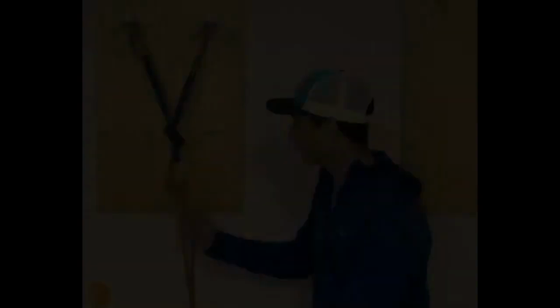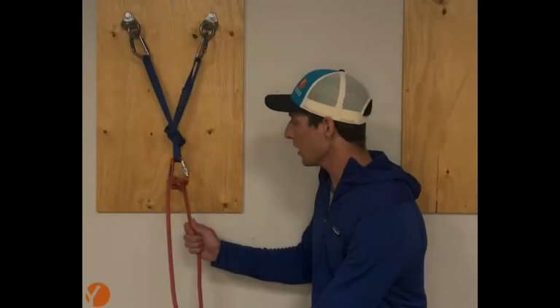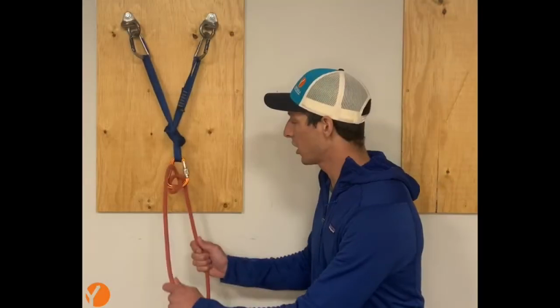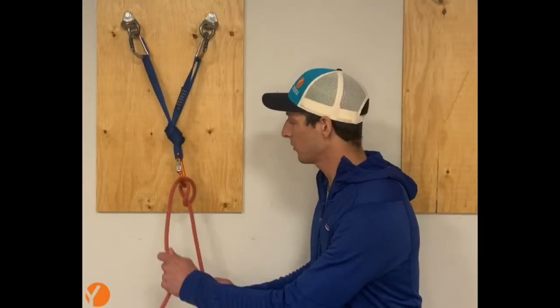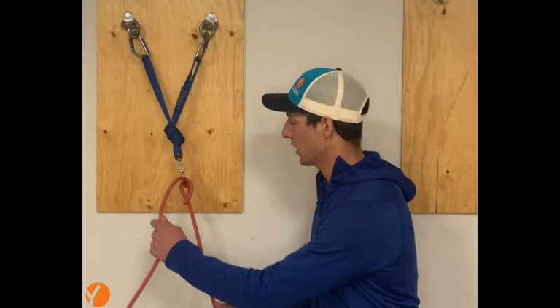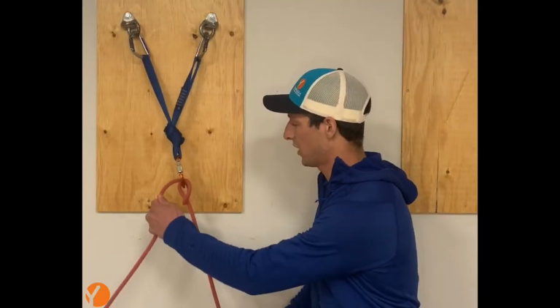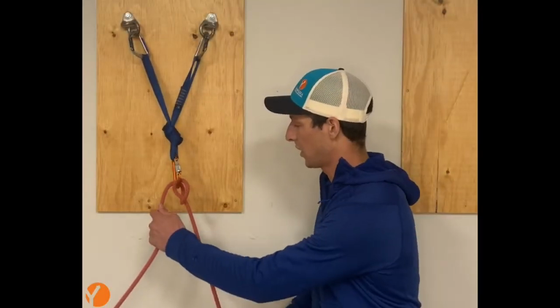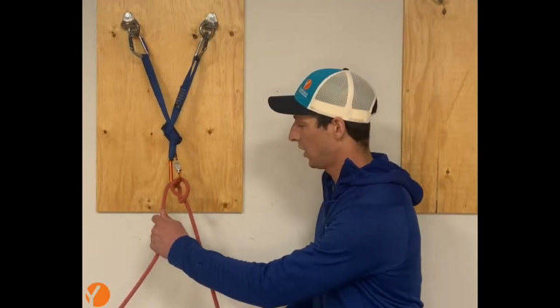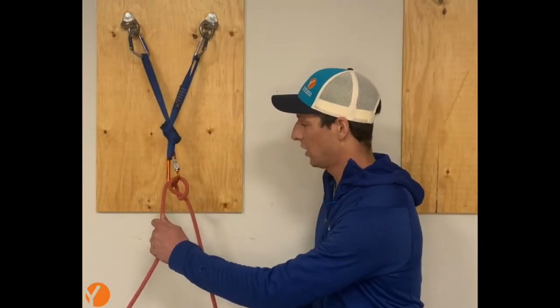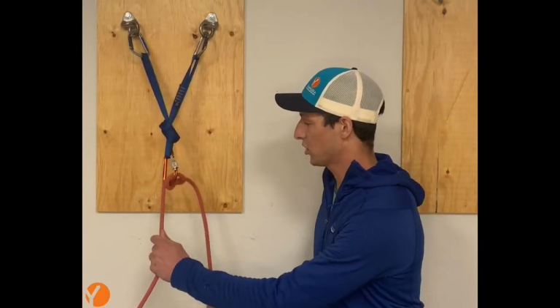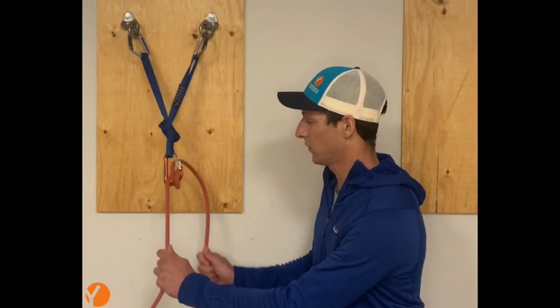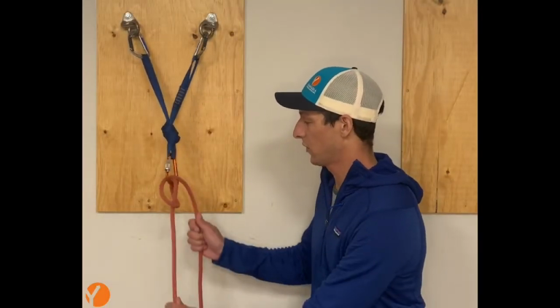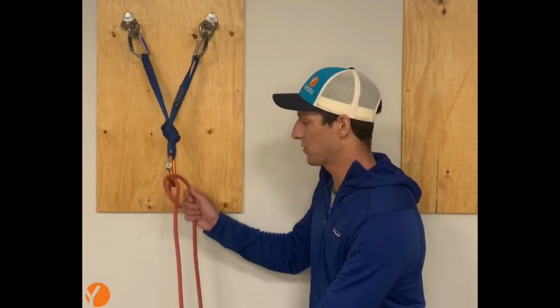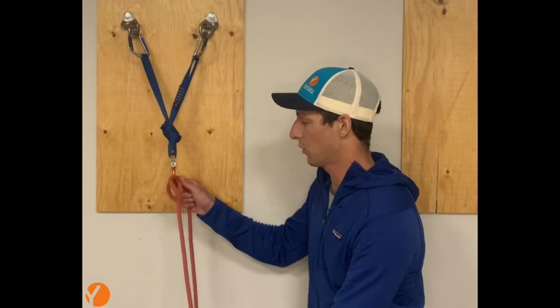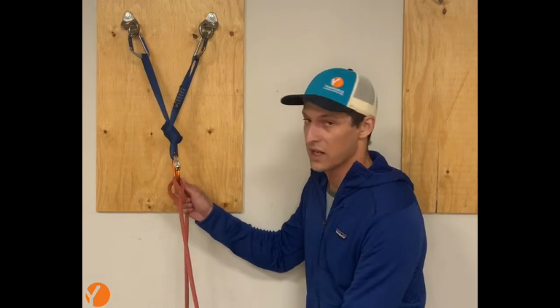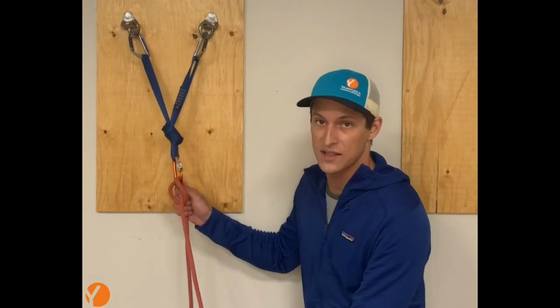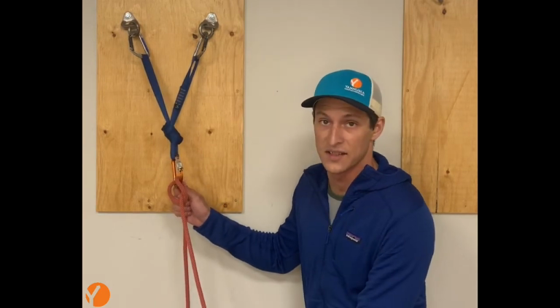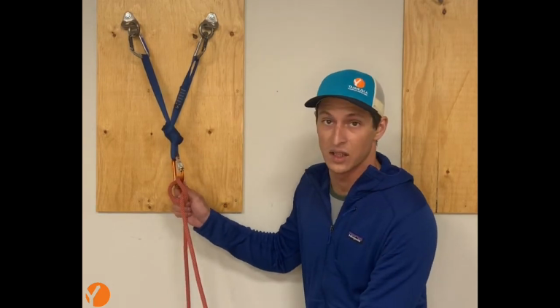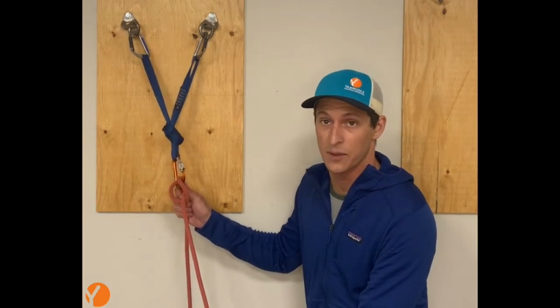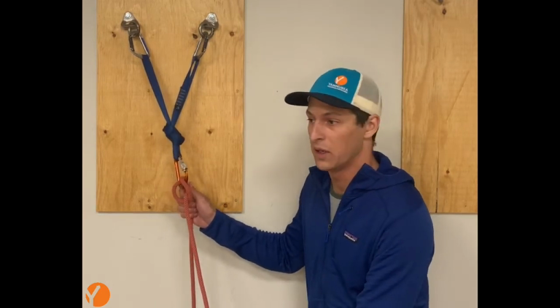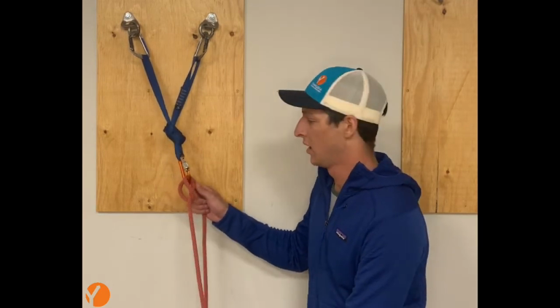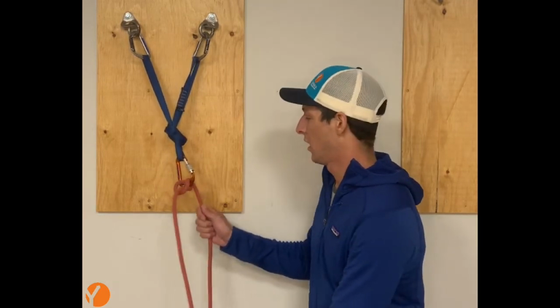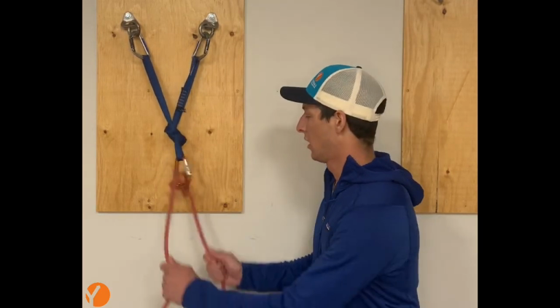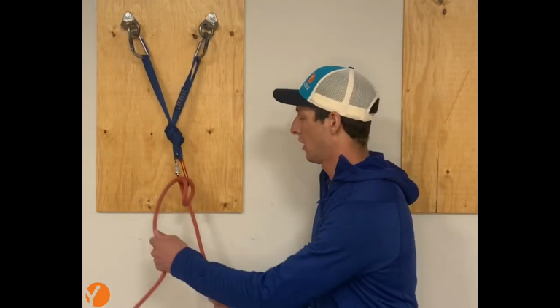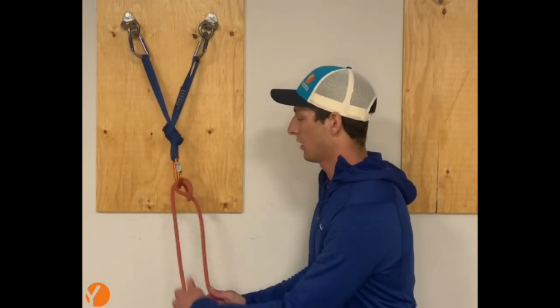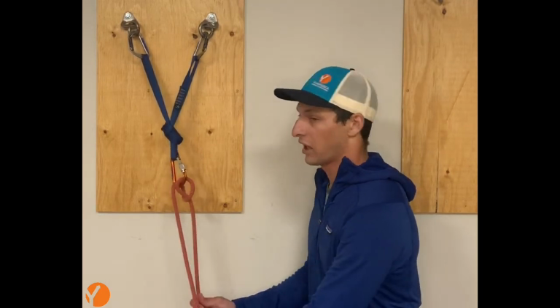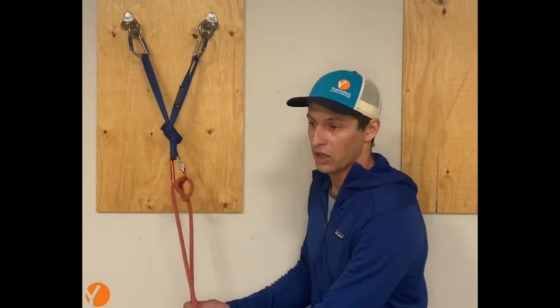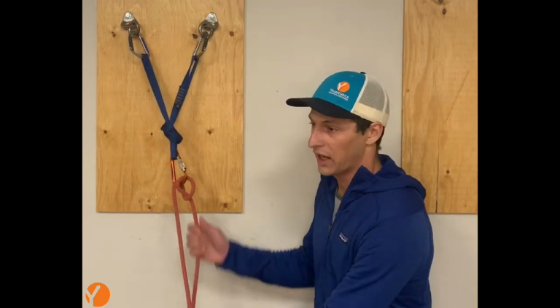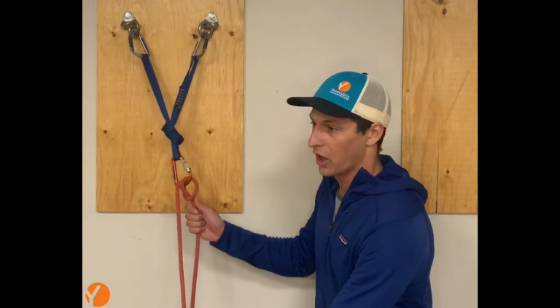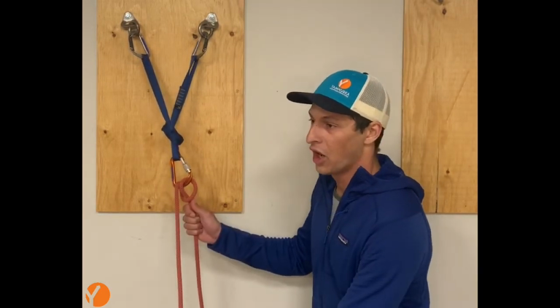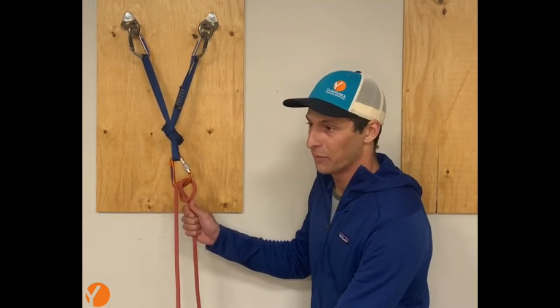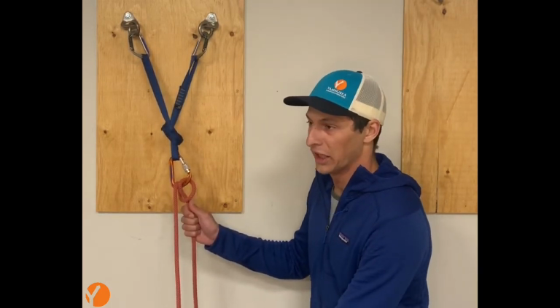I'm going to double check that my hitch flips both ways and doesn't lock up, and then I can call down 'on belay.'